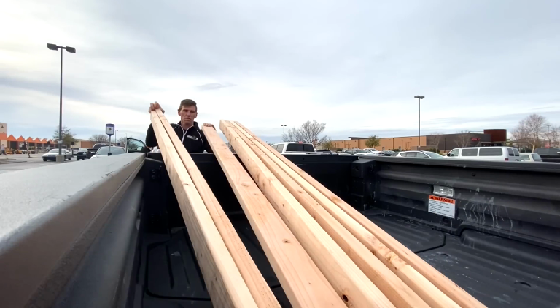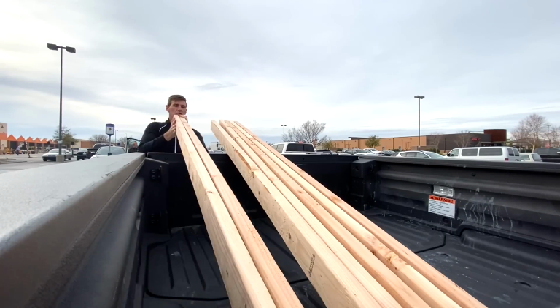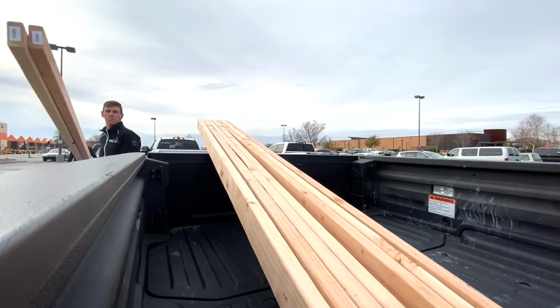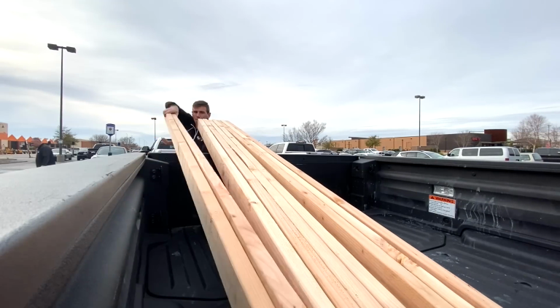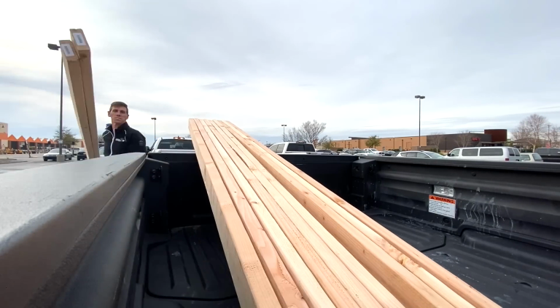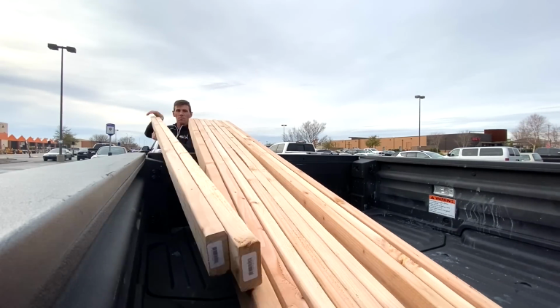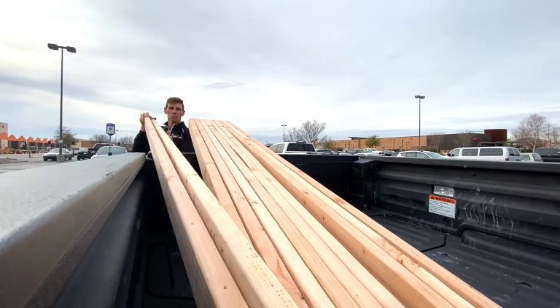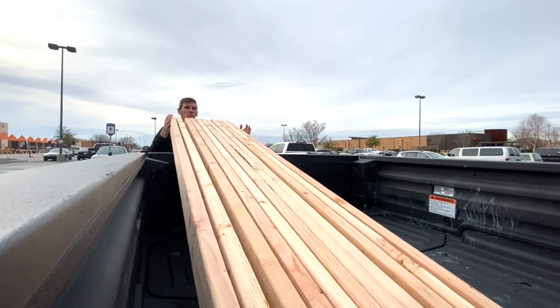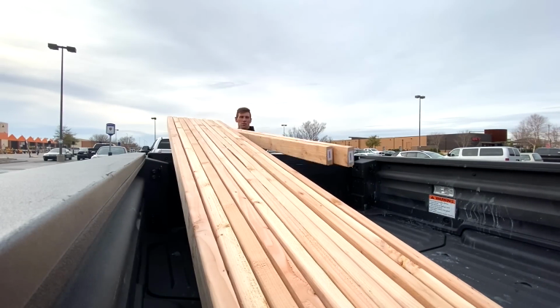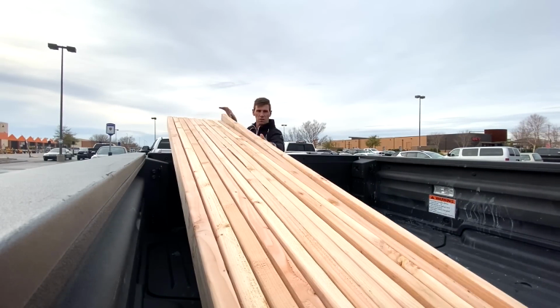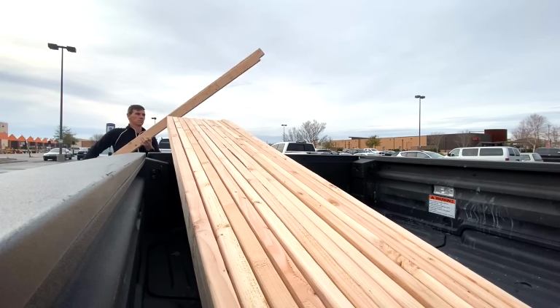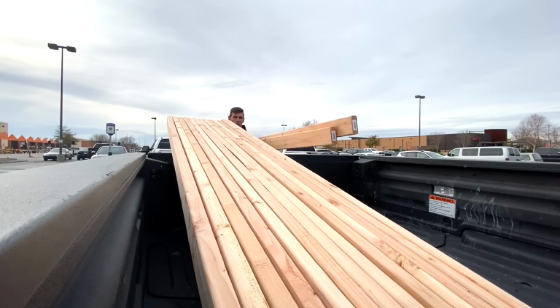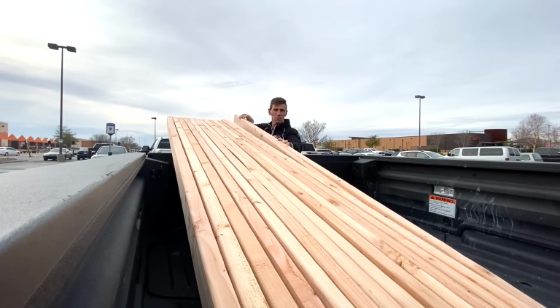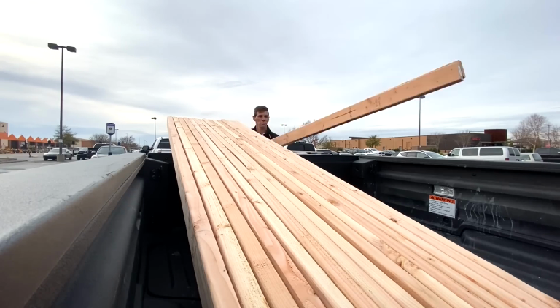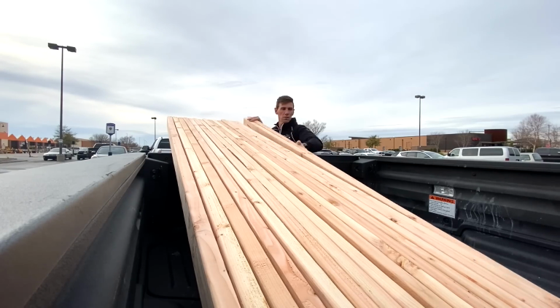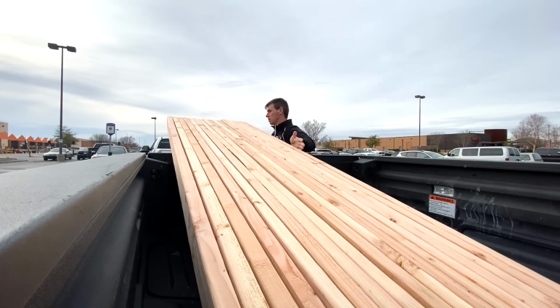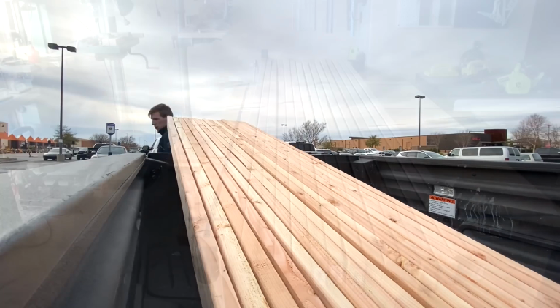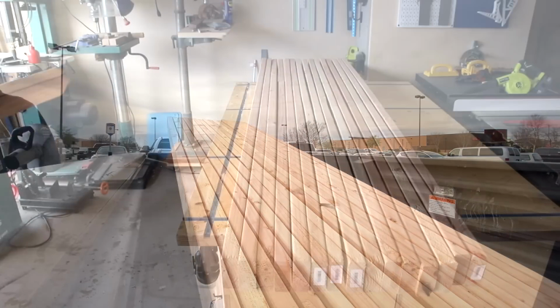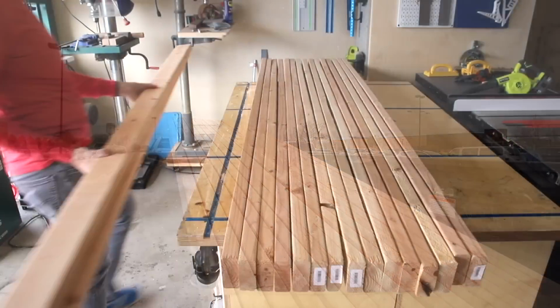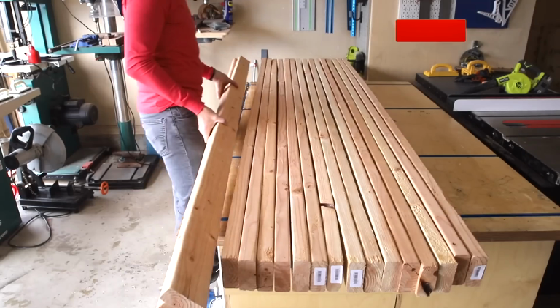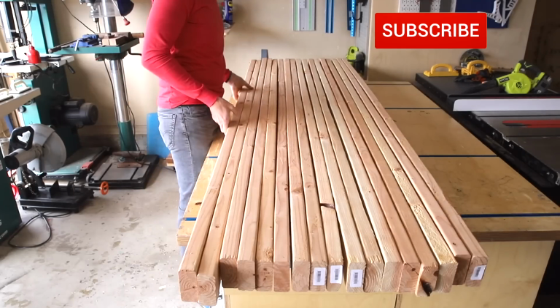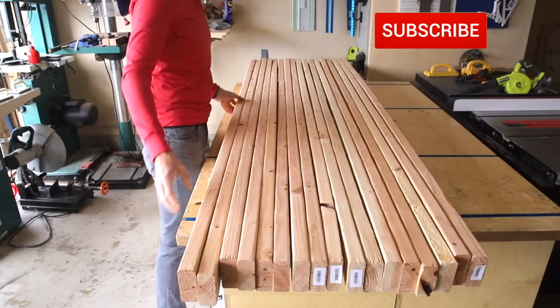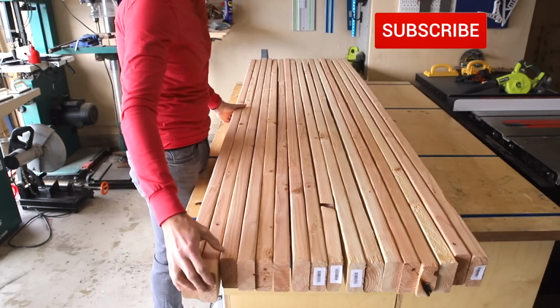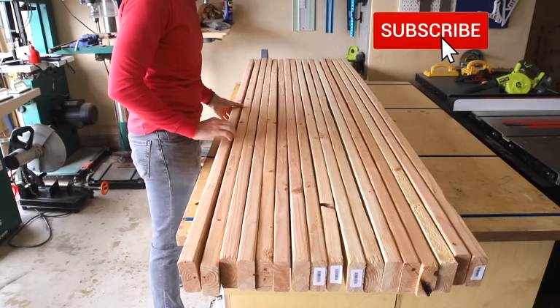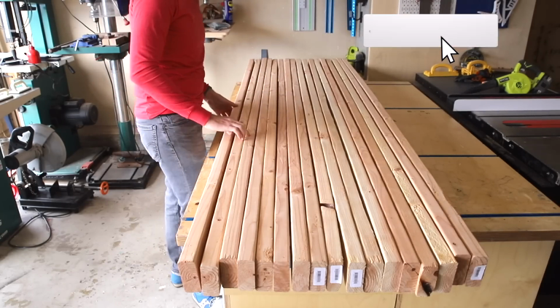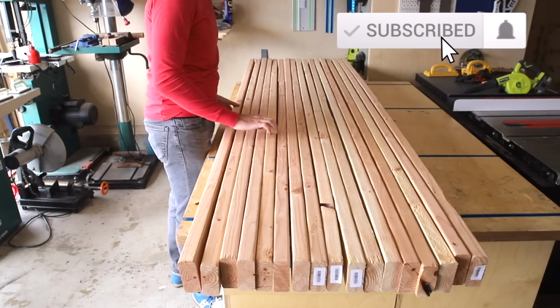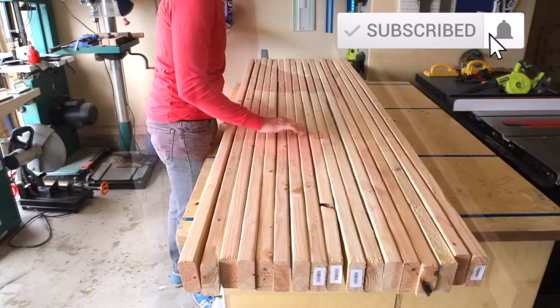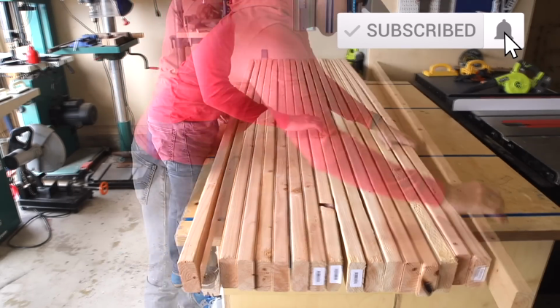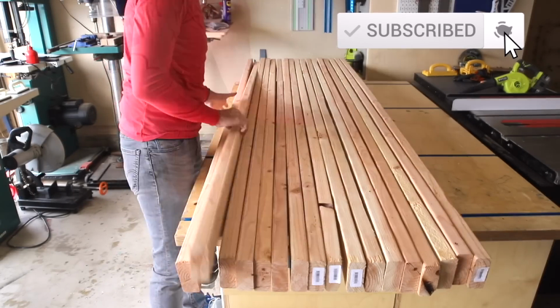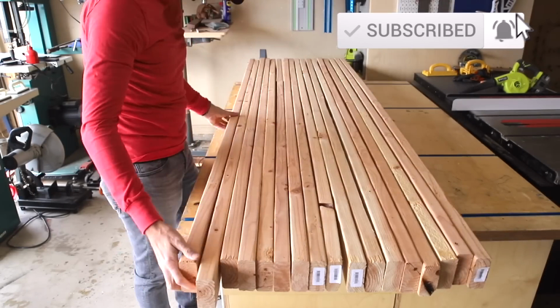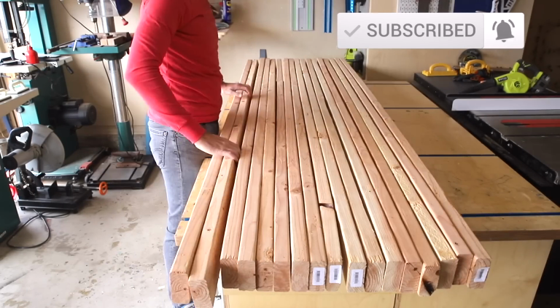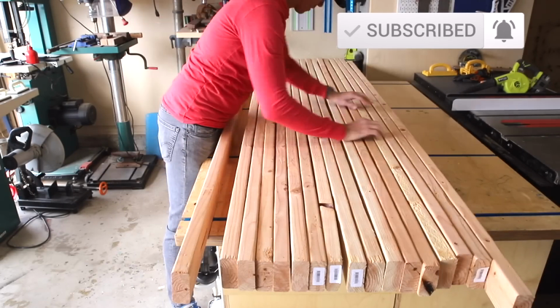I started this project by picking out 16 of the straightest 2x4s I could find at Home Depot. Back in my shop I went through the stack picking out the best boards and deciding which side I wanted exposed on the finished piece.